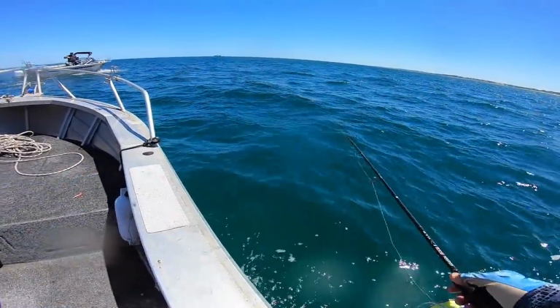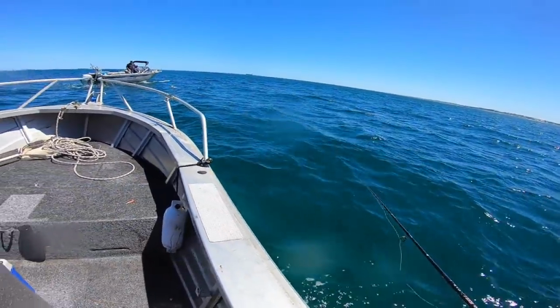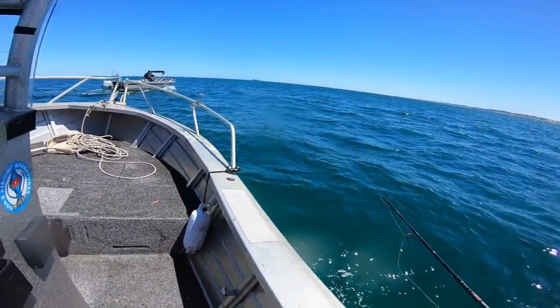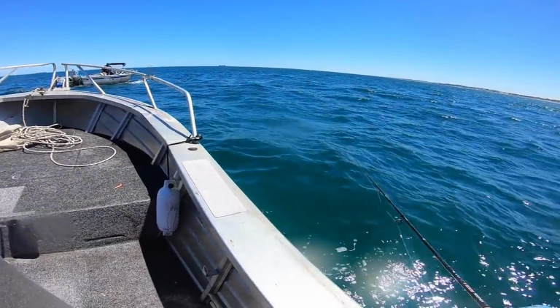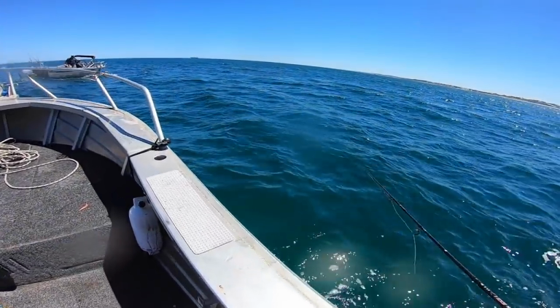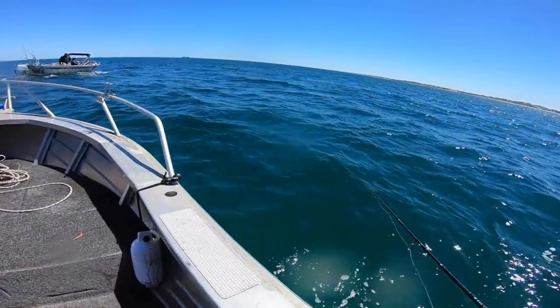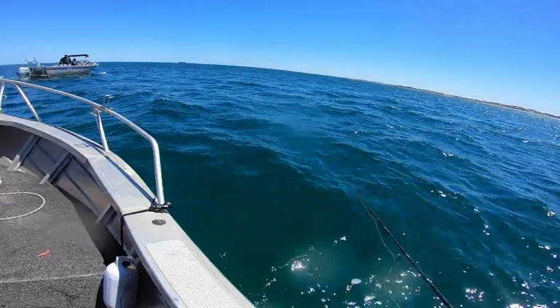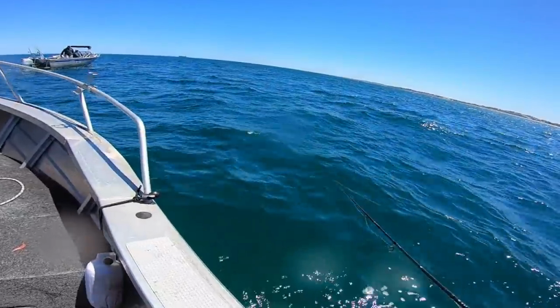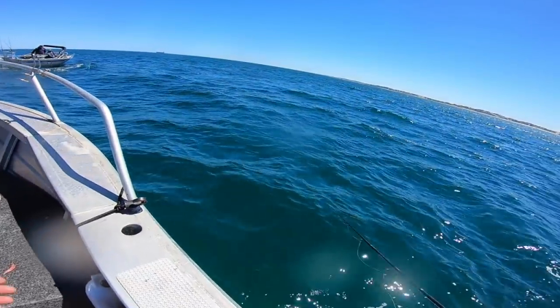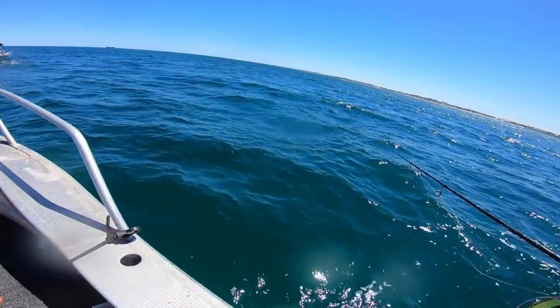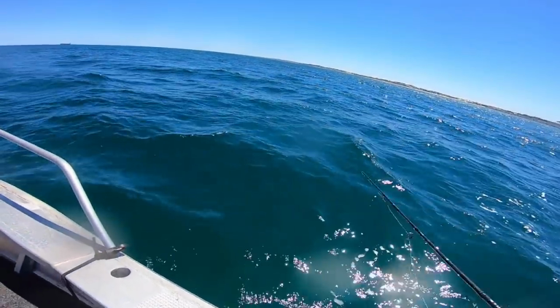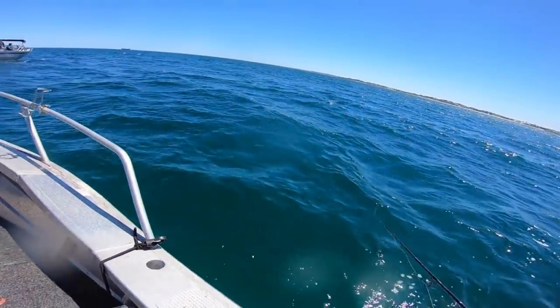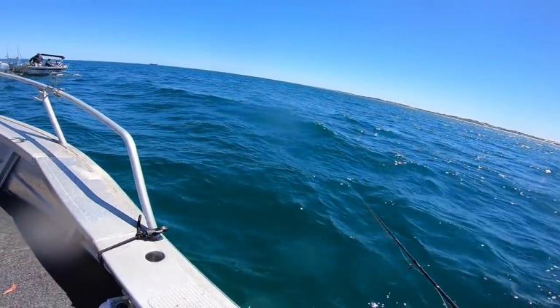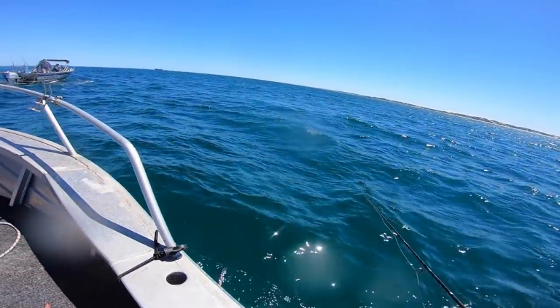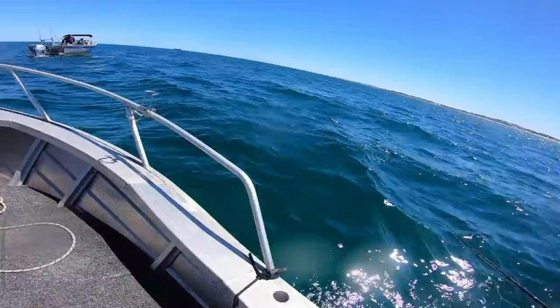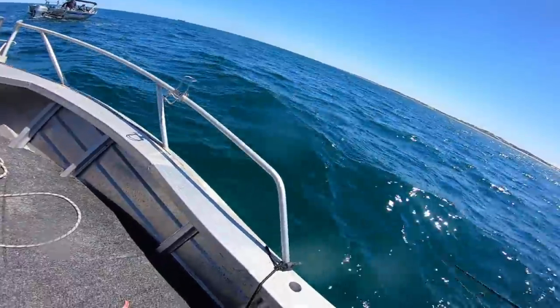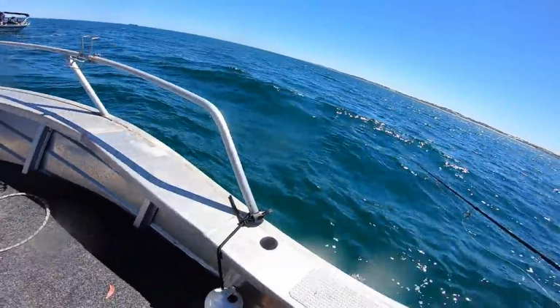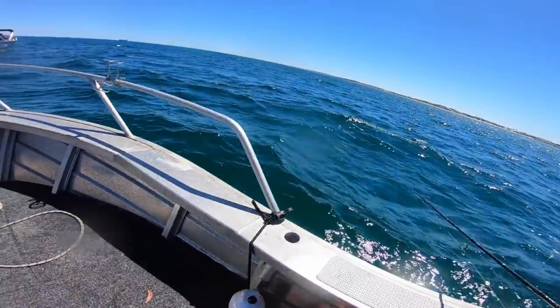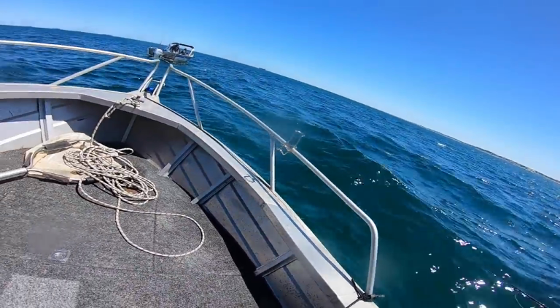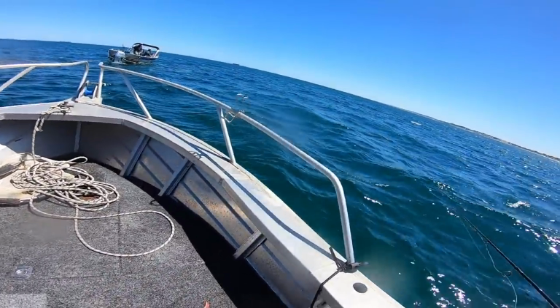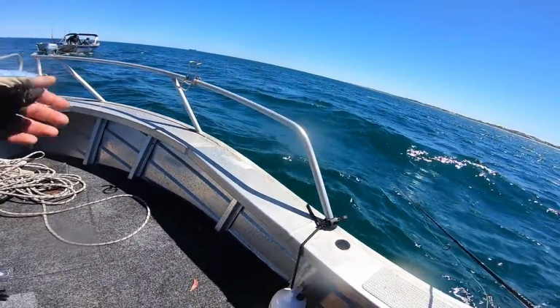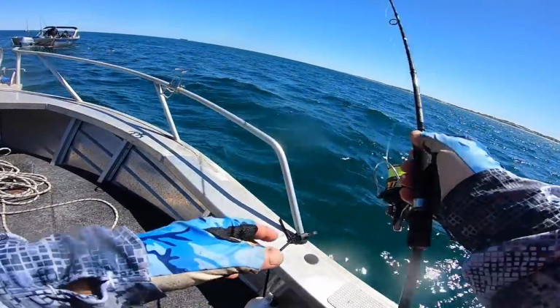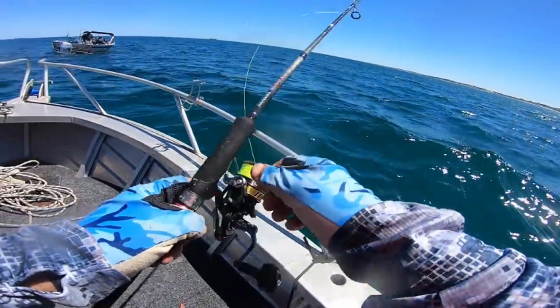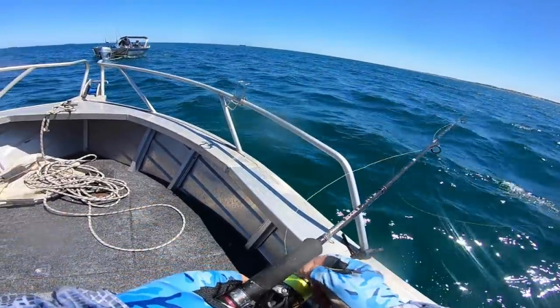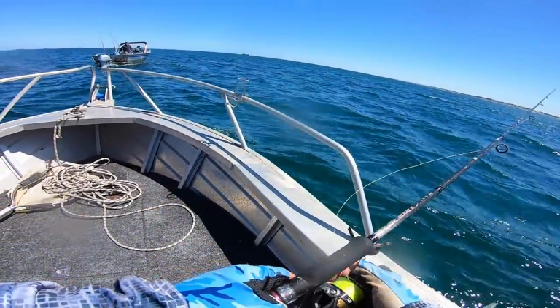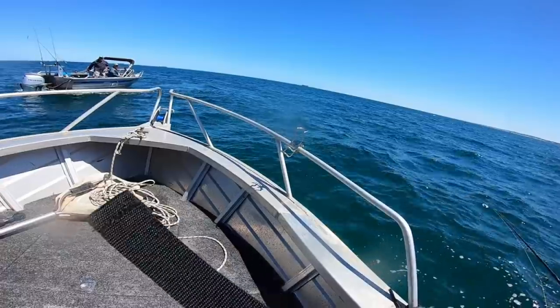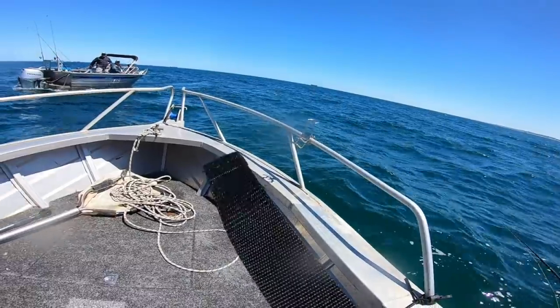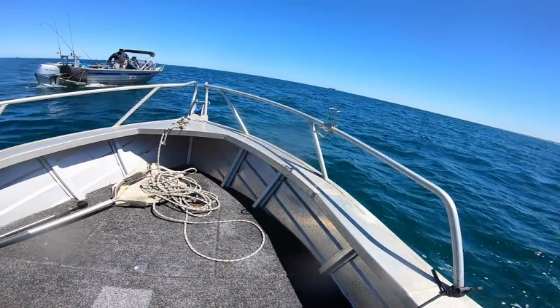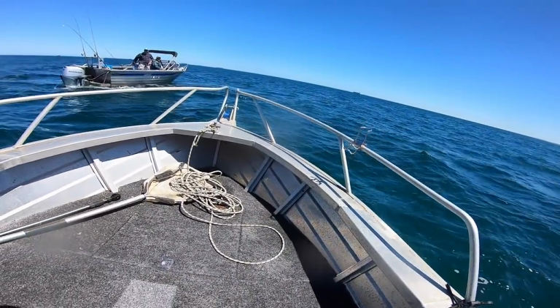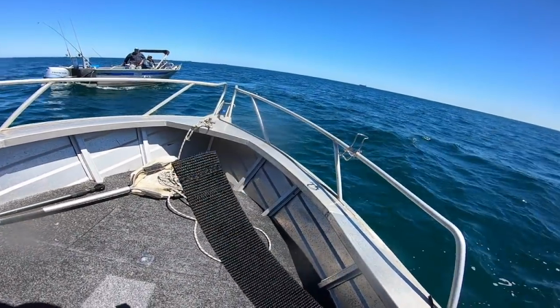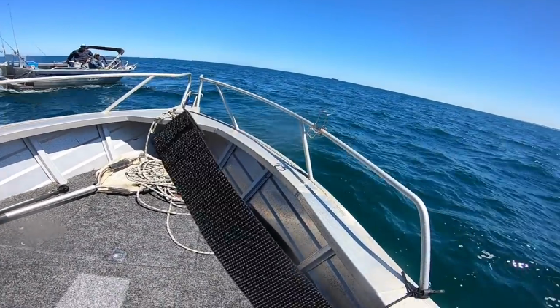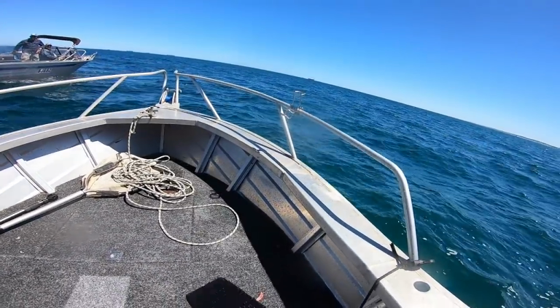How are you, Rick? No squids? Yeah, they're all bloody fished out. Are you catching any? You've got to get a better spot at this point. Yeah, it's been good.